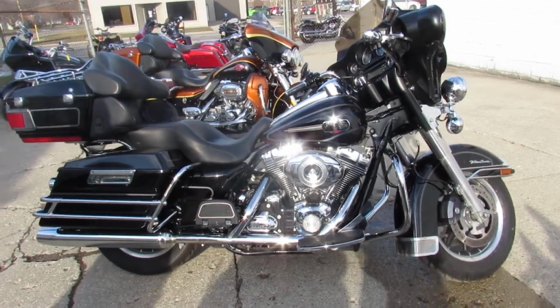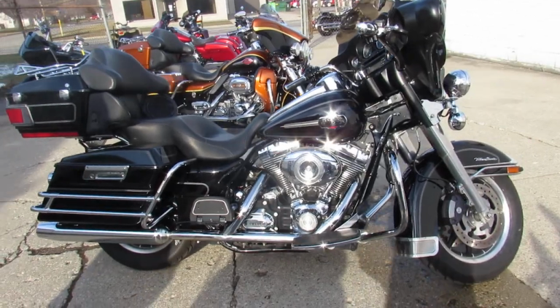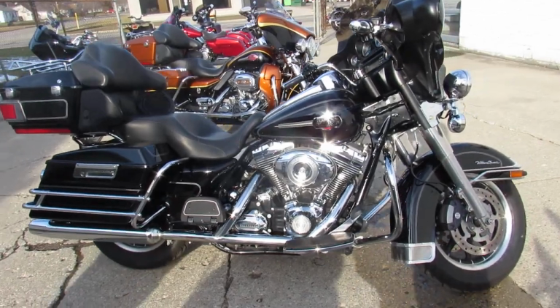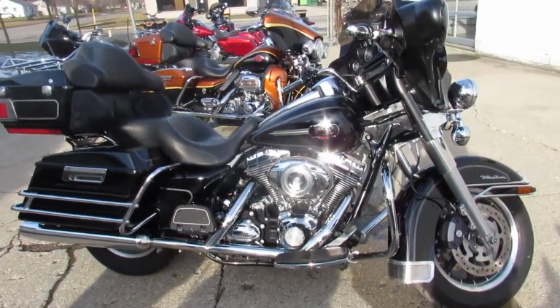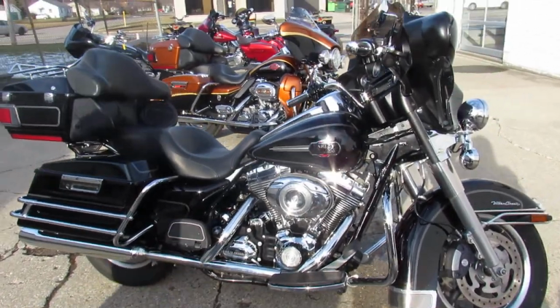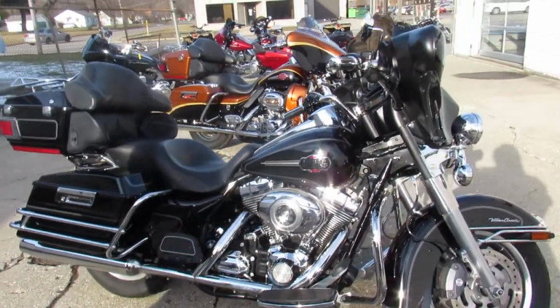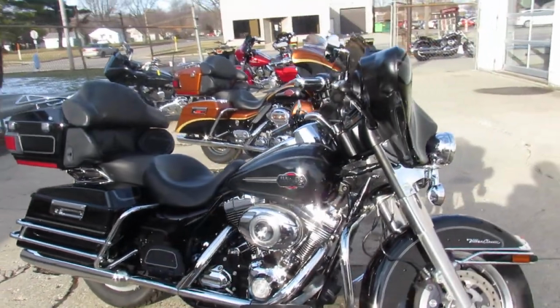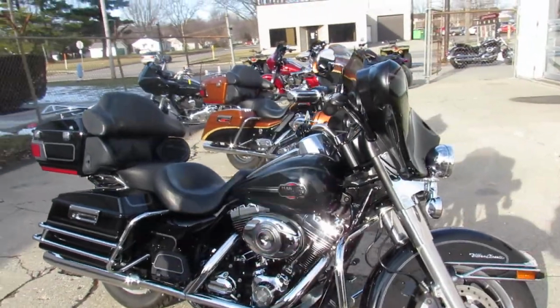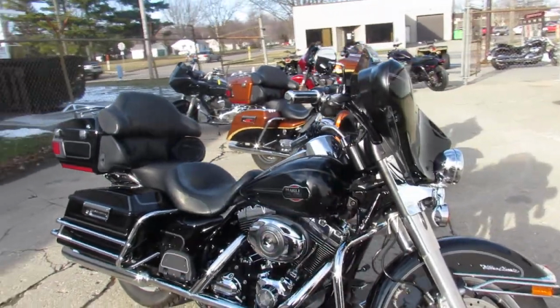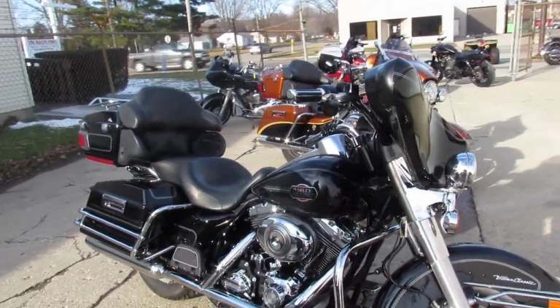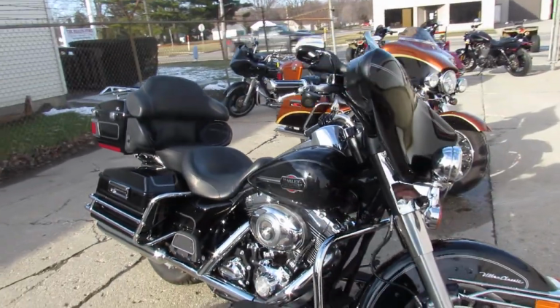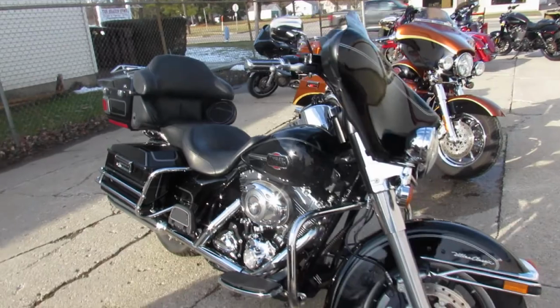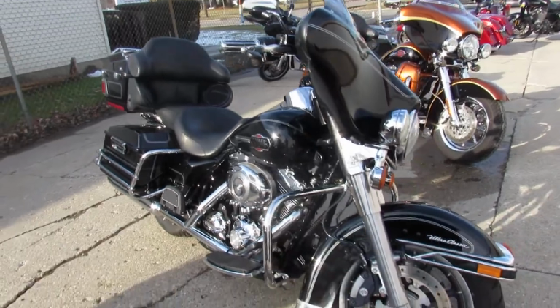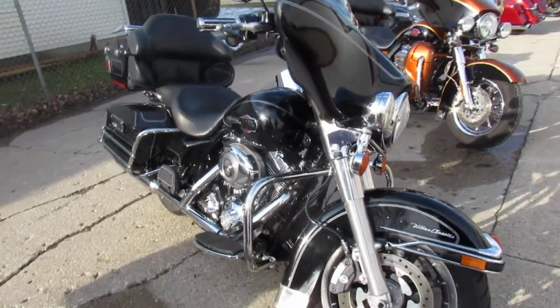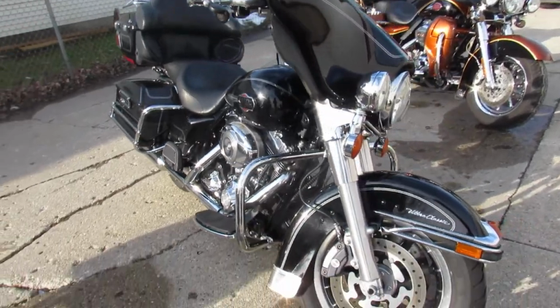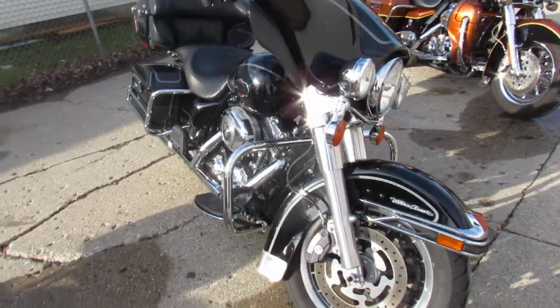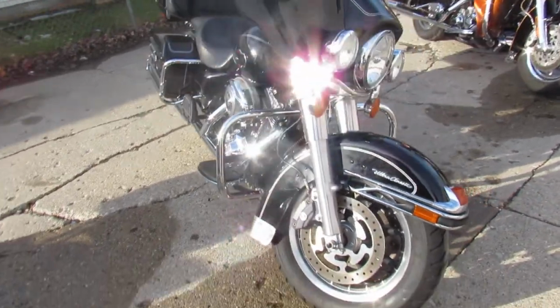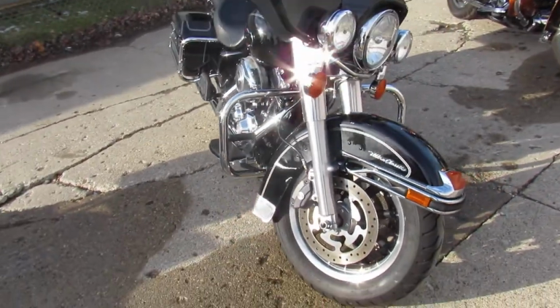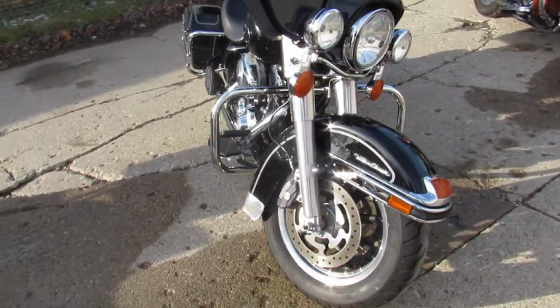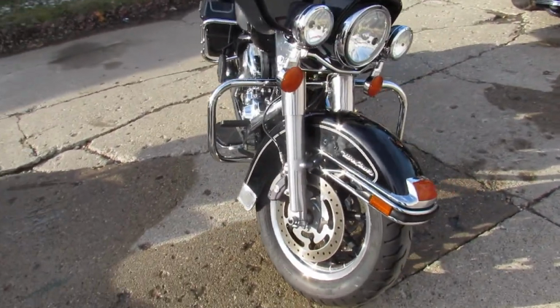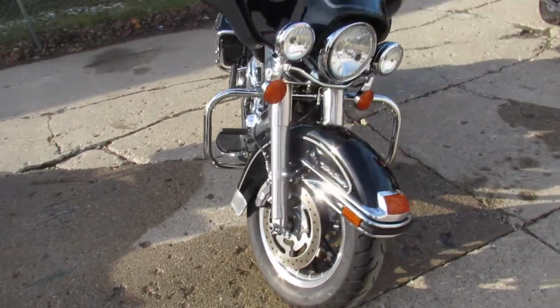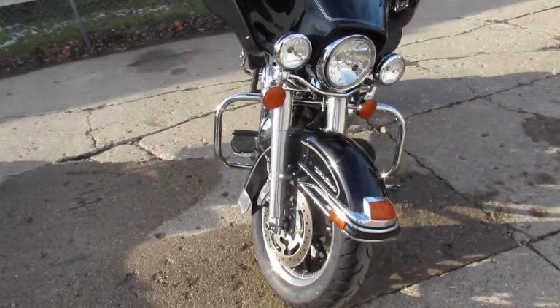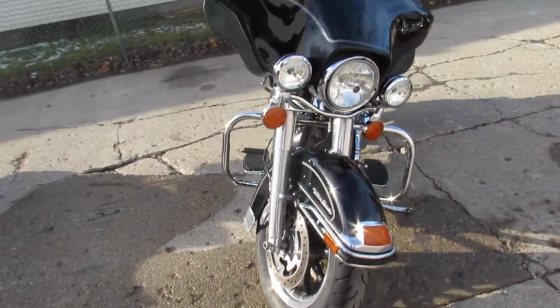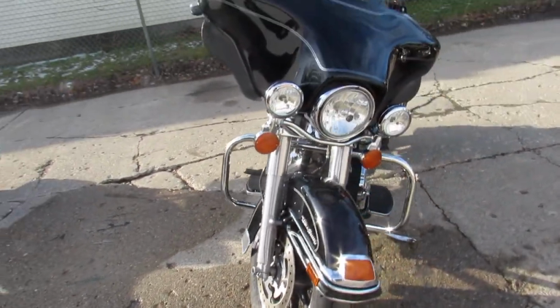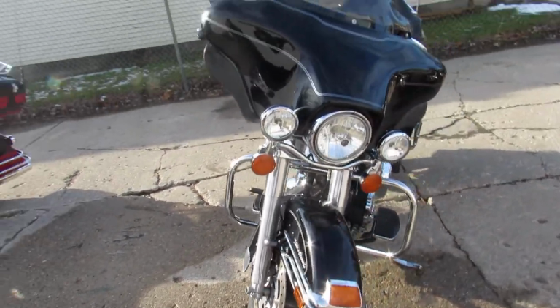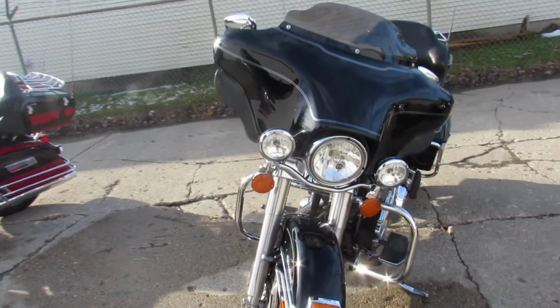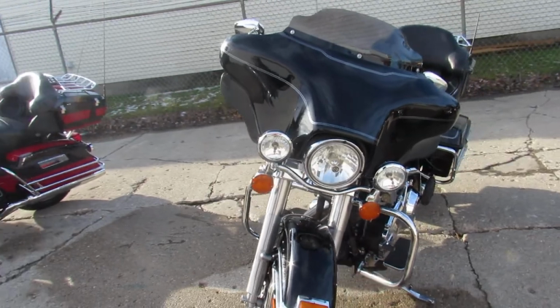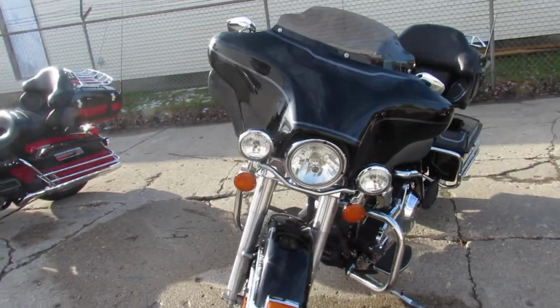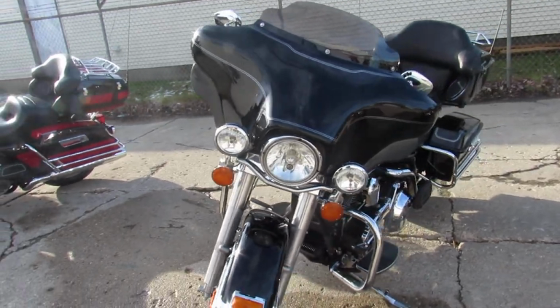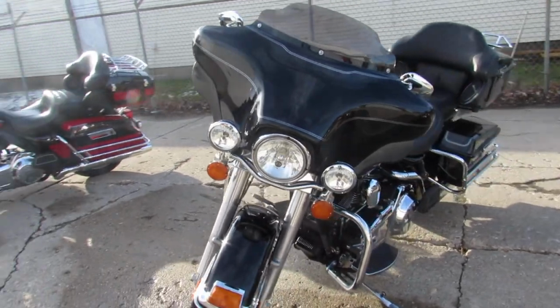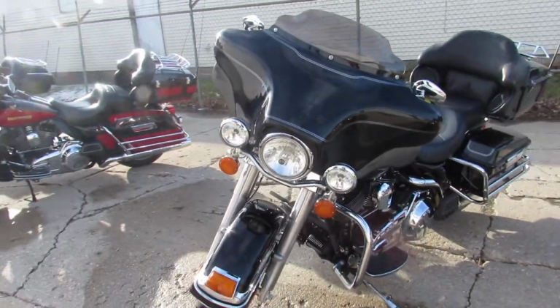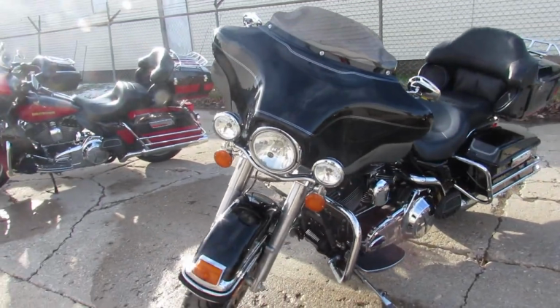Hey guys, ApprovalPowerSports.com here doing some videos on the used Harley-Davidsons. Over 75 ultra classics to choose from. This one here is a 2008 in the vivid black with tons of chrome.